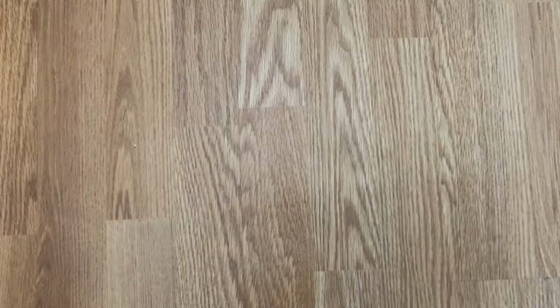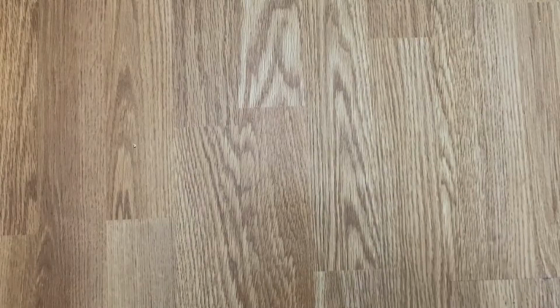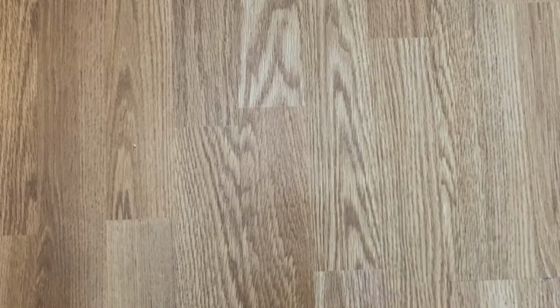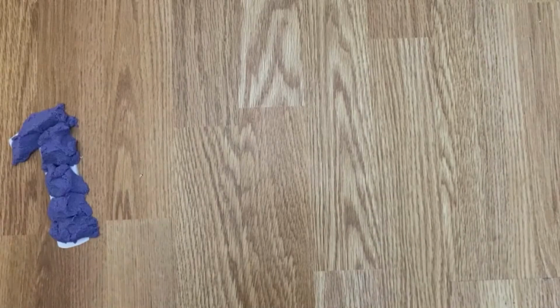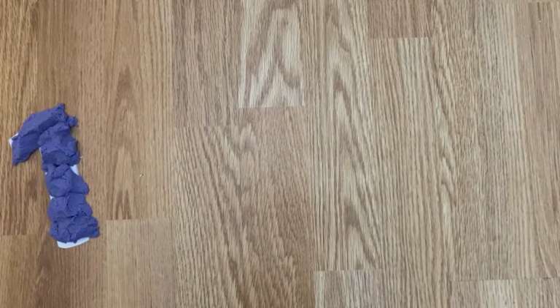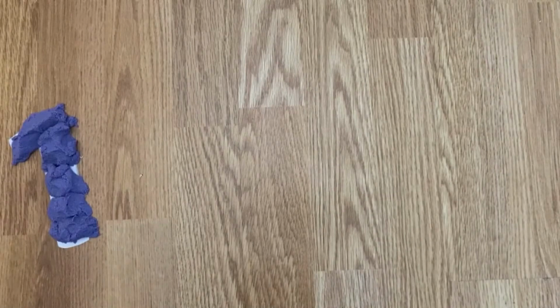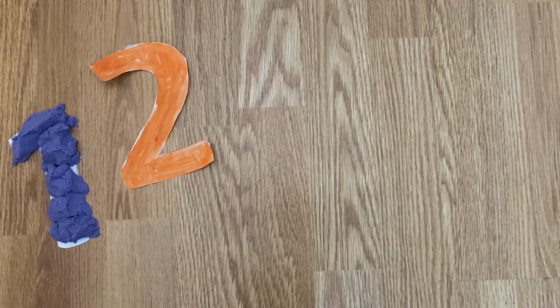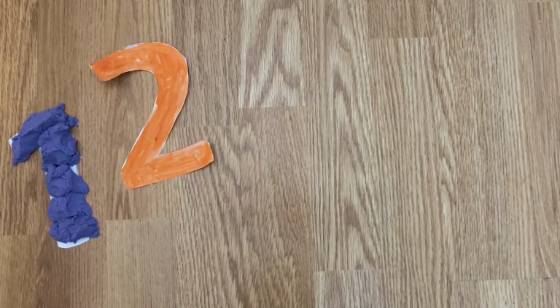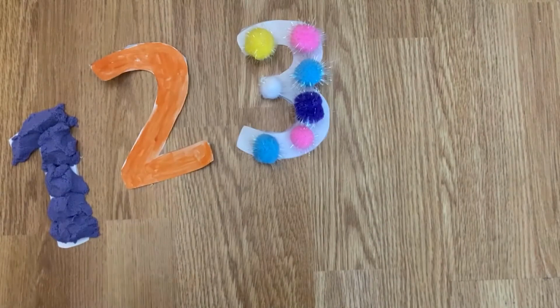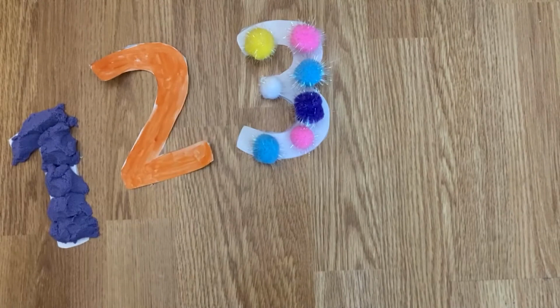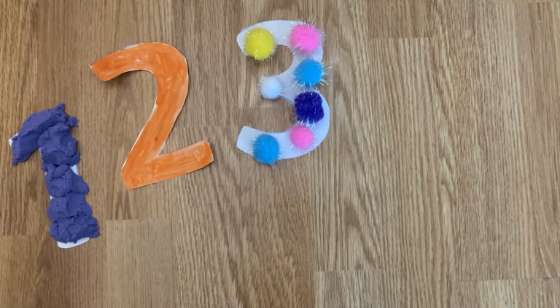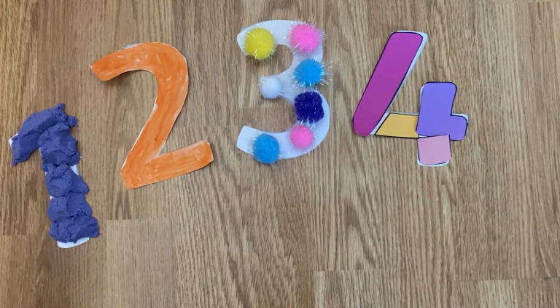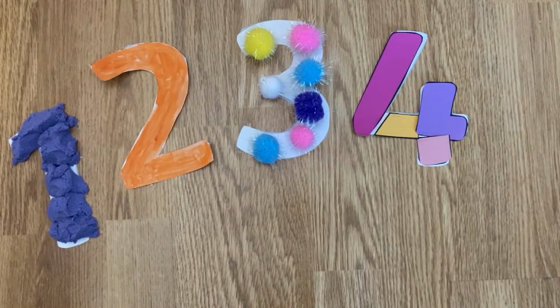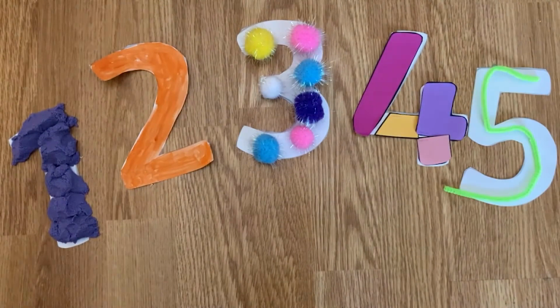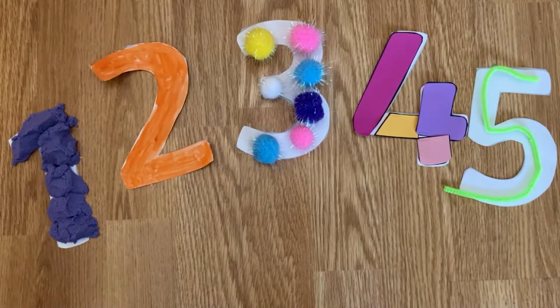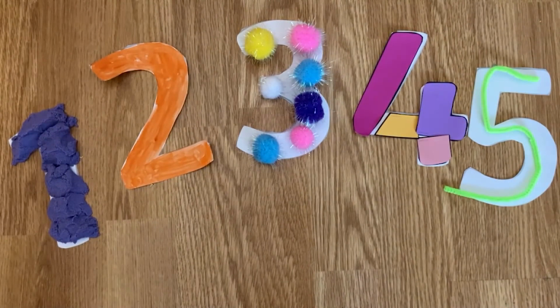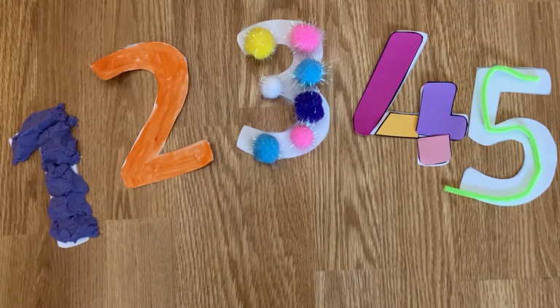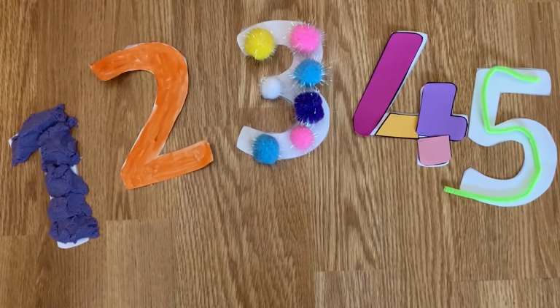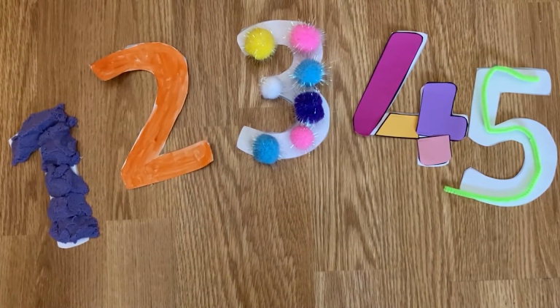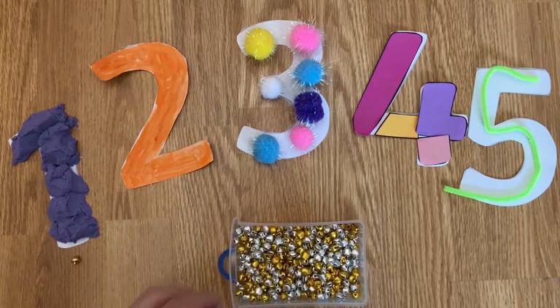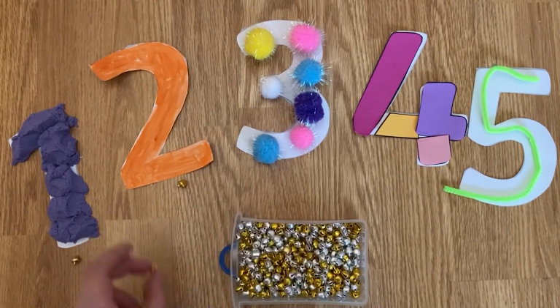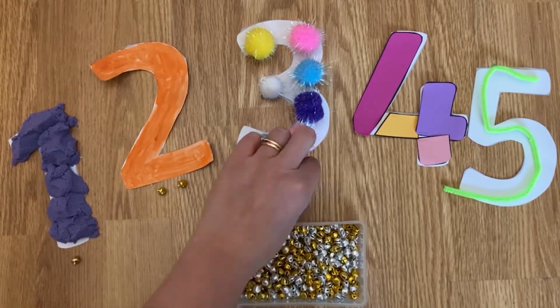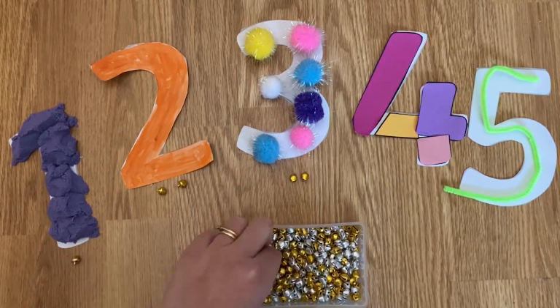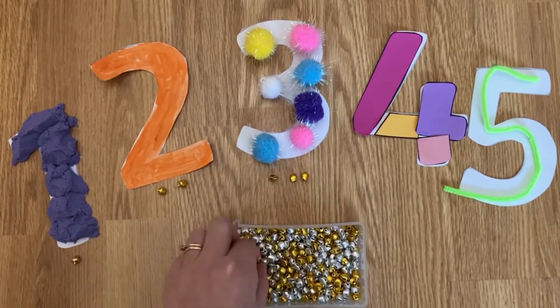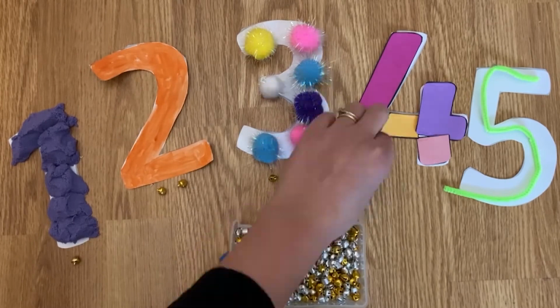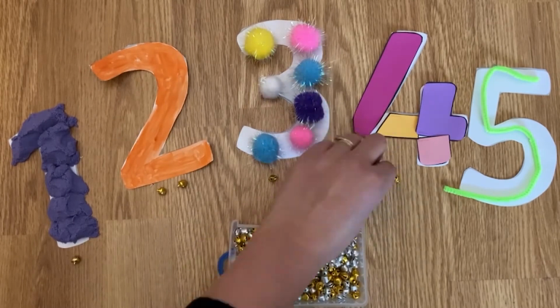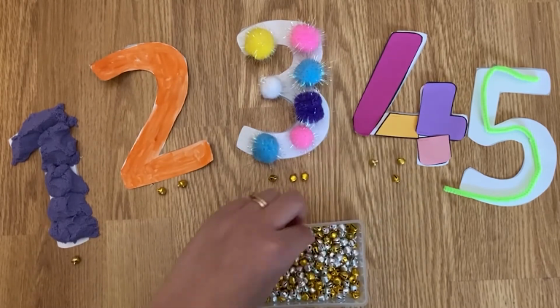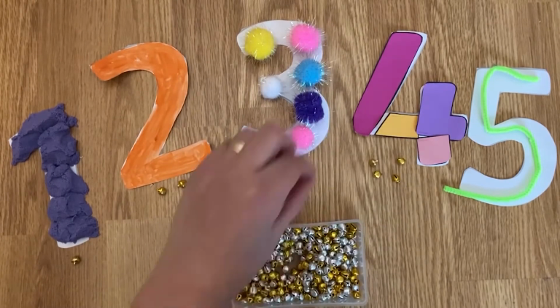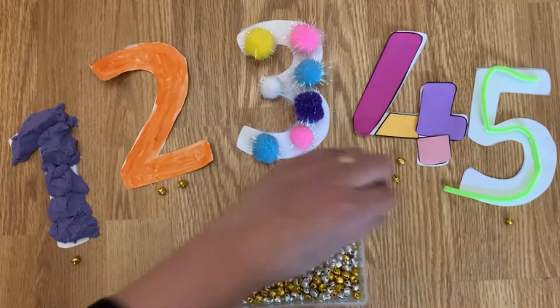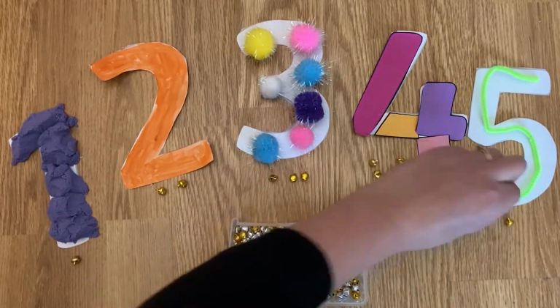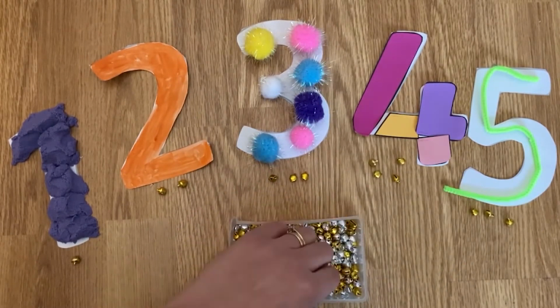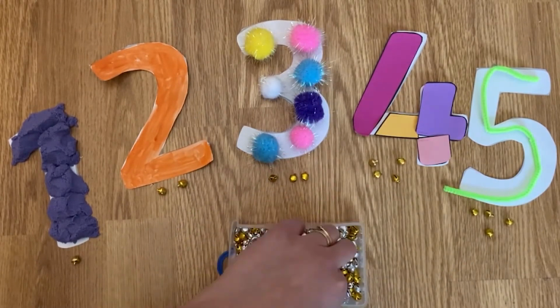Why not cut the numbers out and ask your child to order them from smallest to largest? You could also ask your child to put objects next to each number to show the number represented.